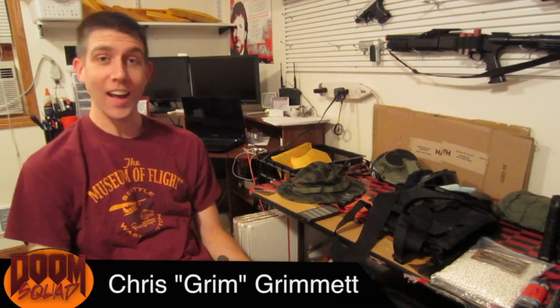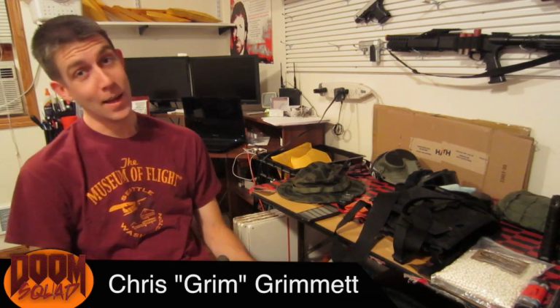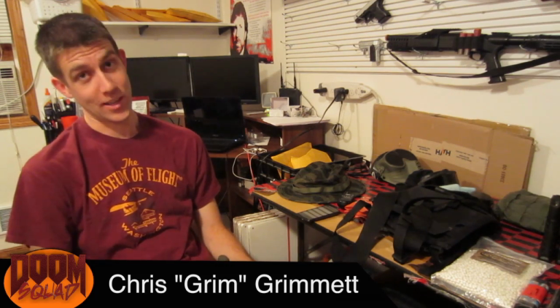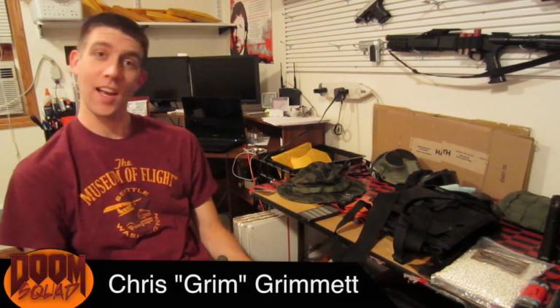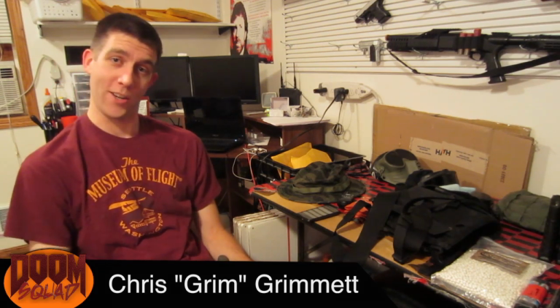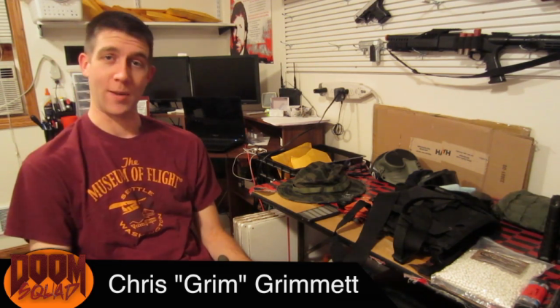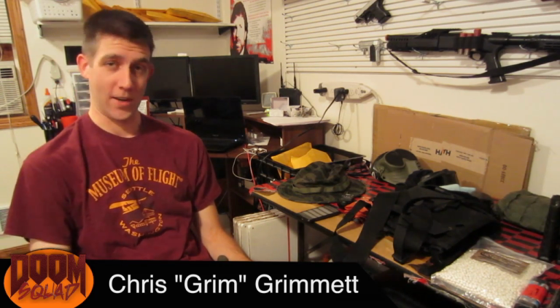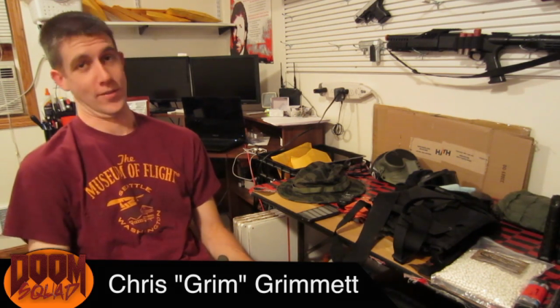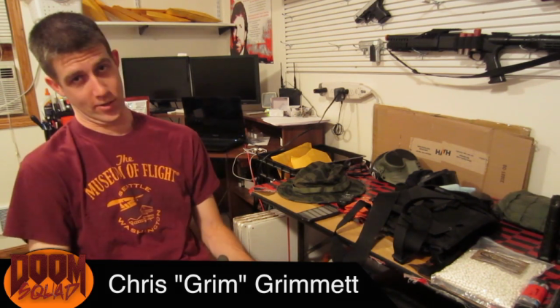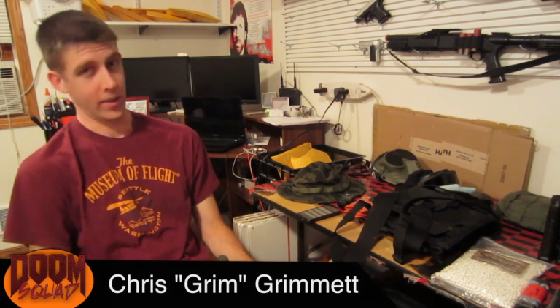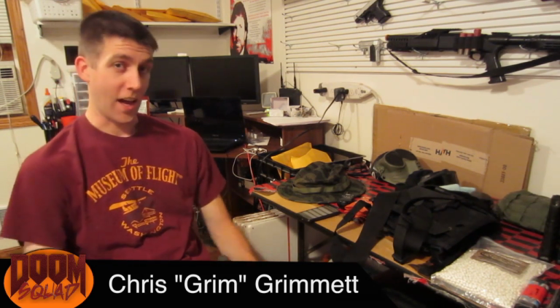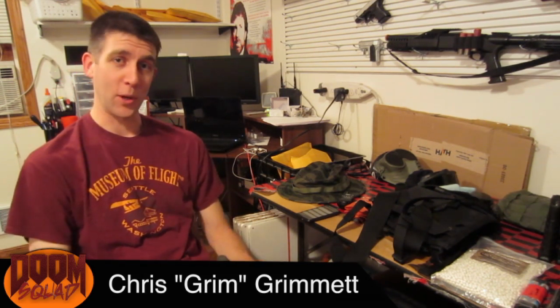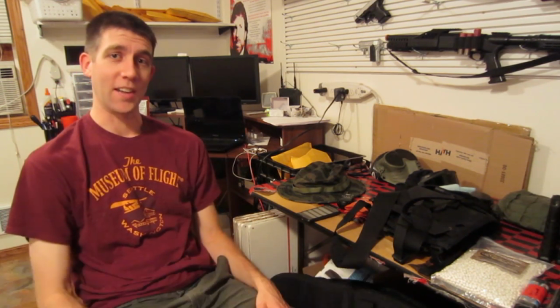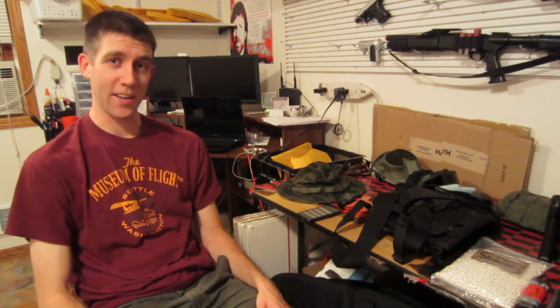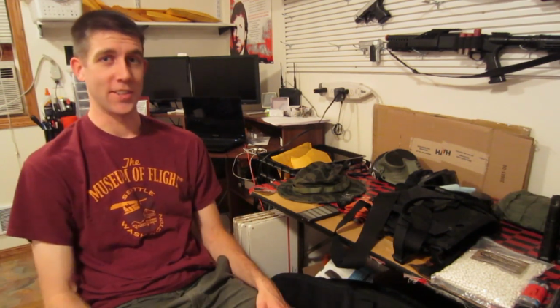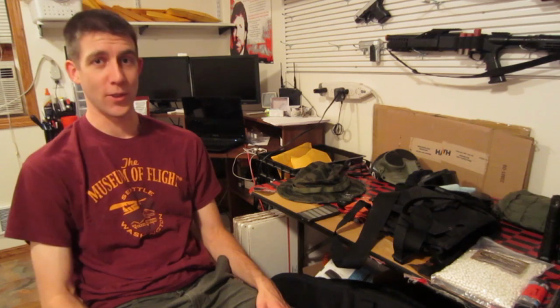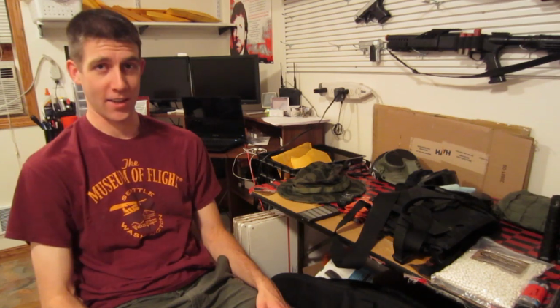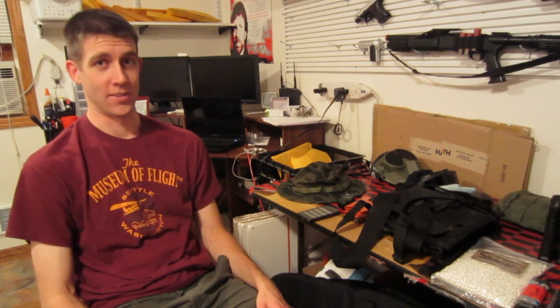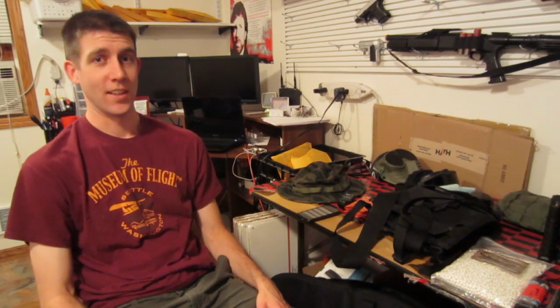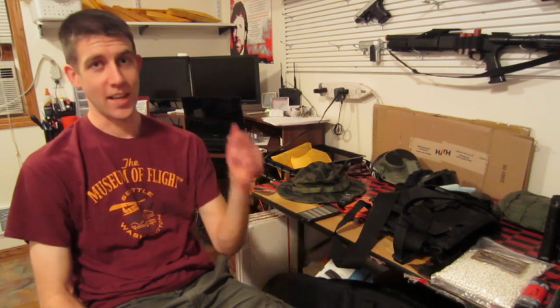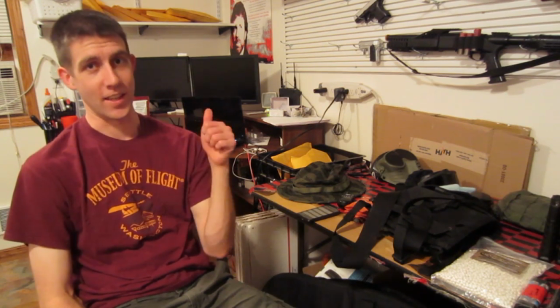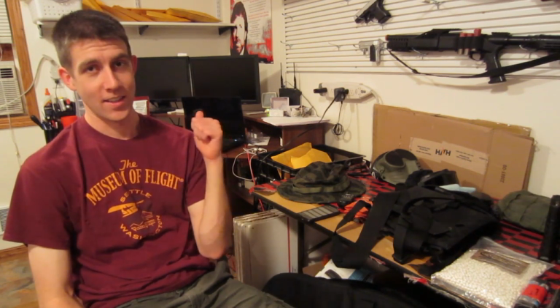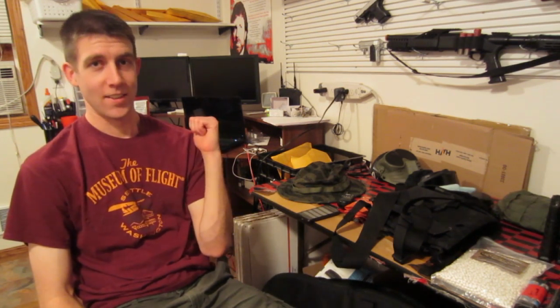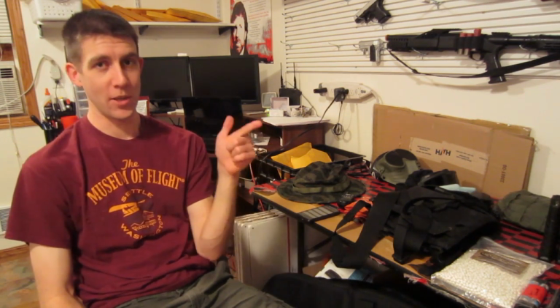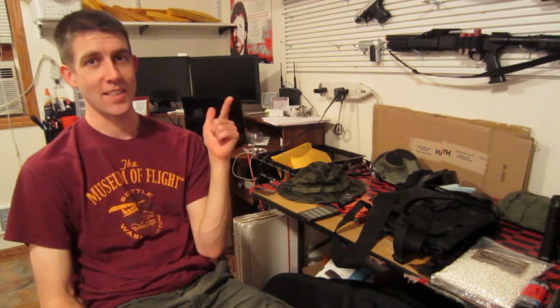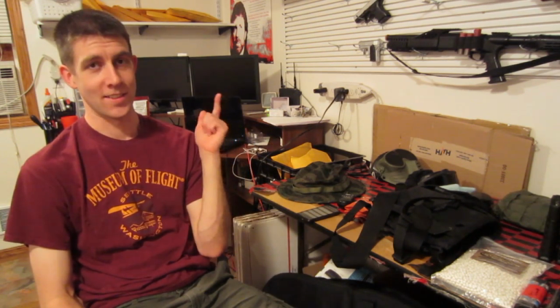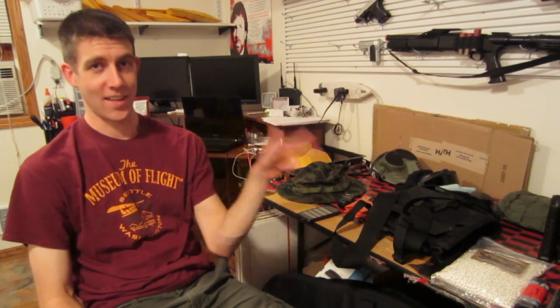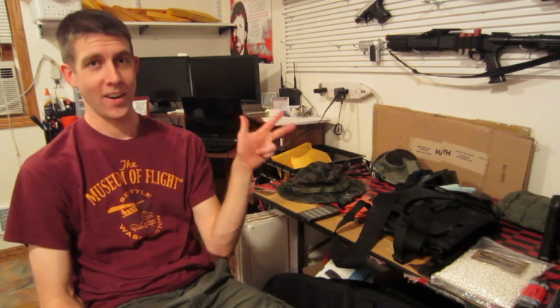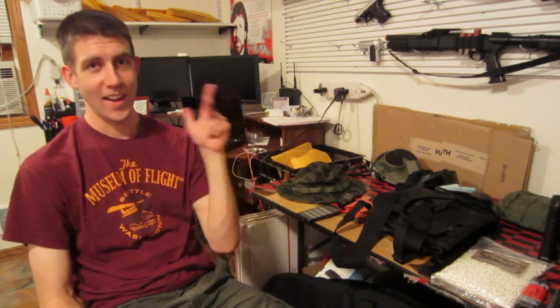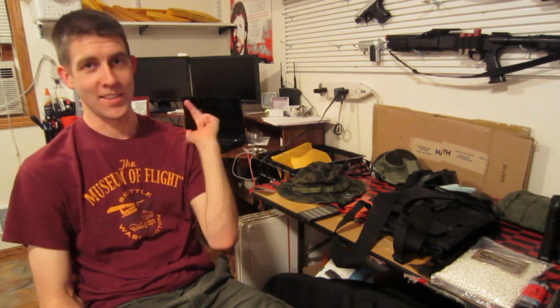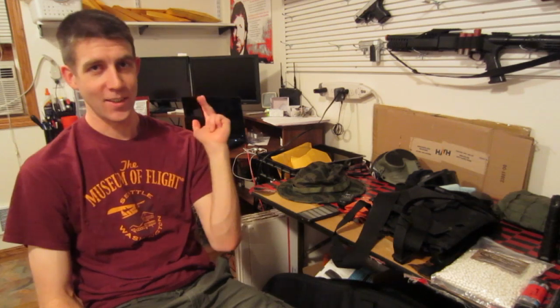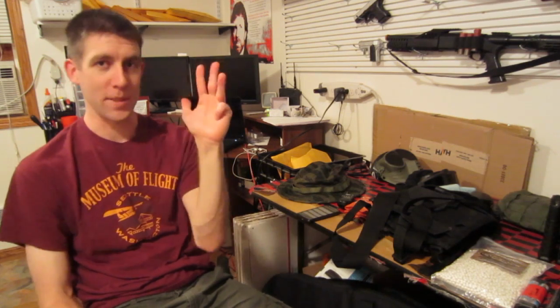Hi, I'm Chris. I'm here to talk about Airsoft Essentials. I've broken down the categories into four categories: safety, communications, gear, and weapons.